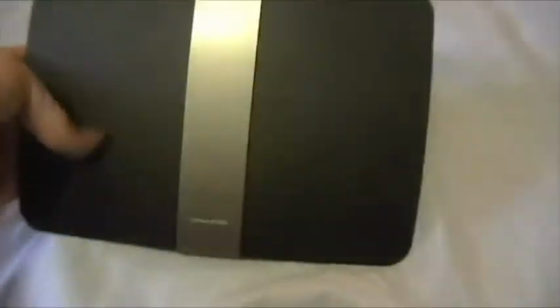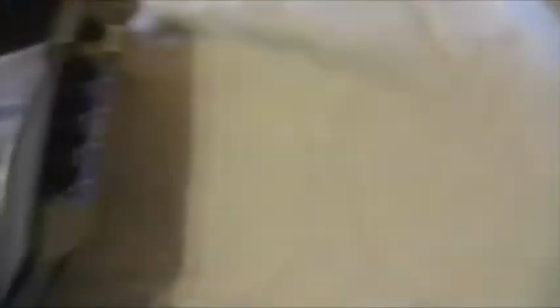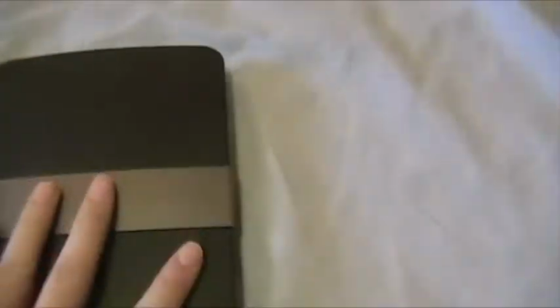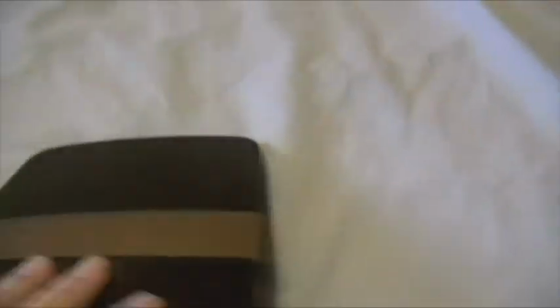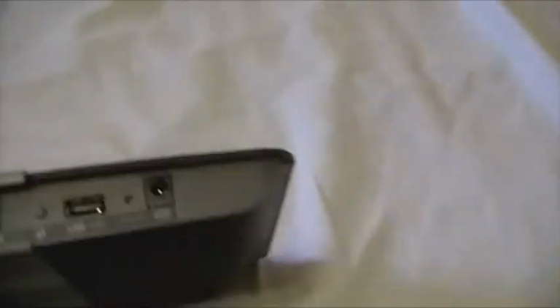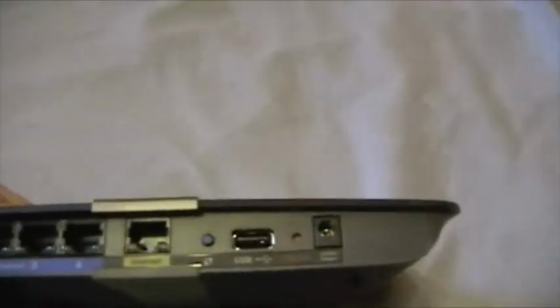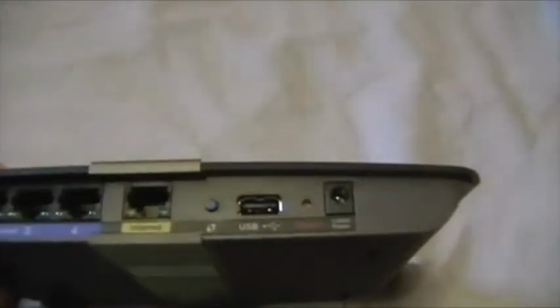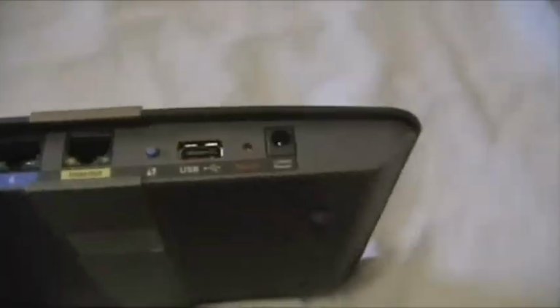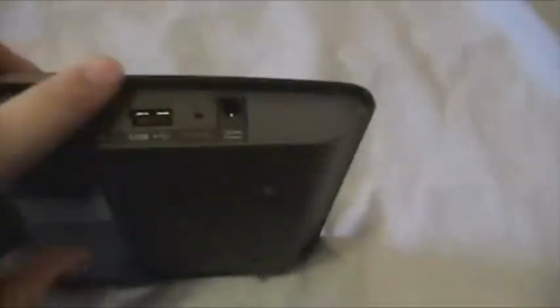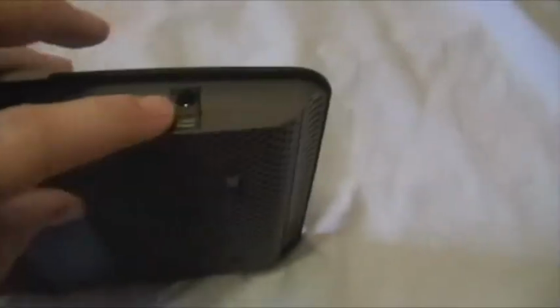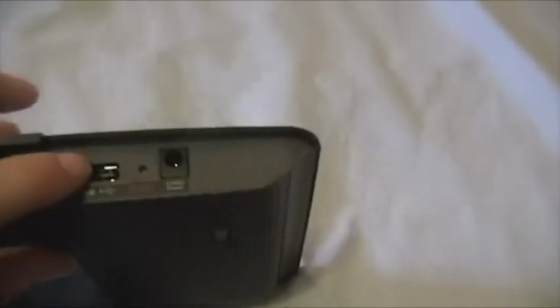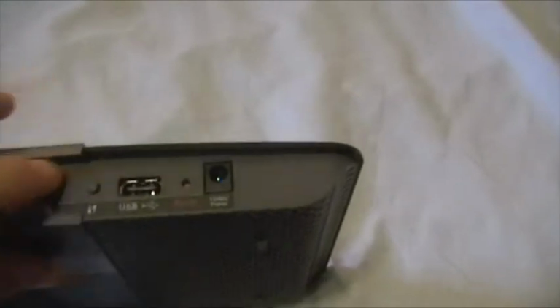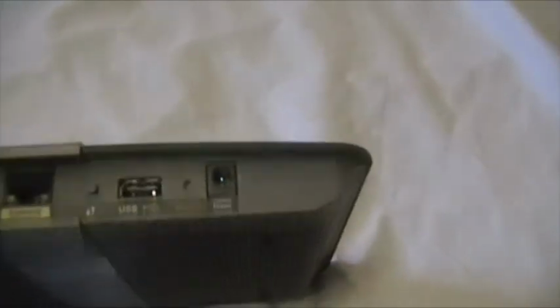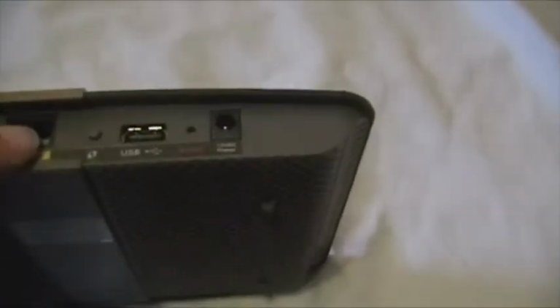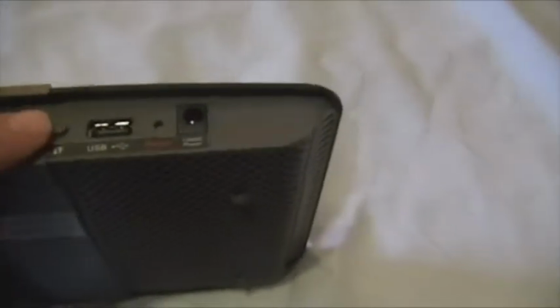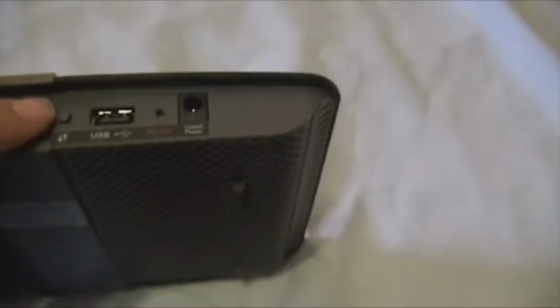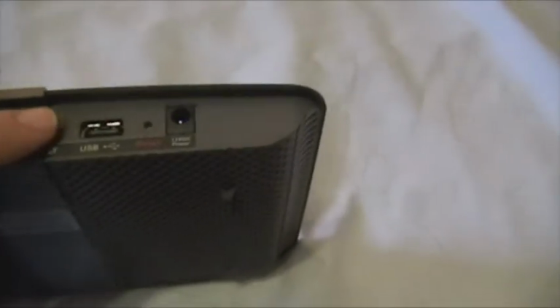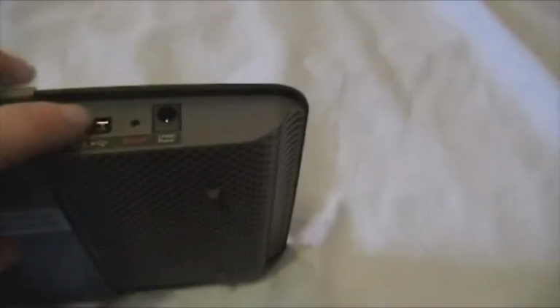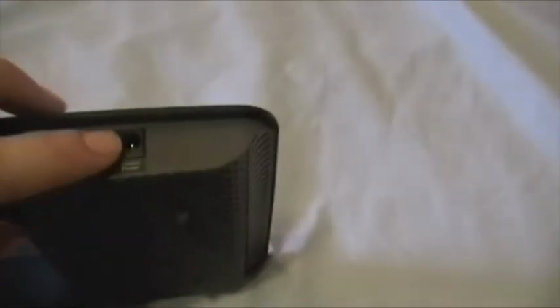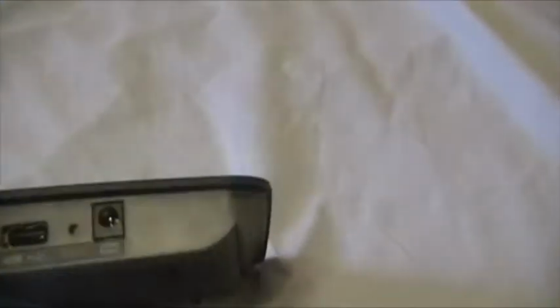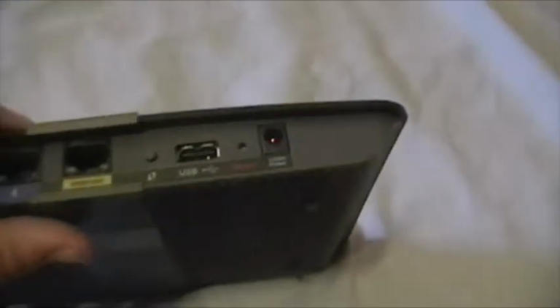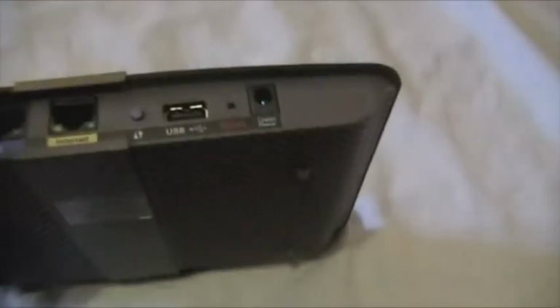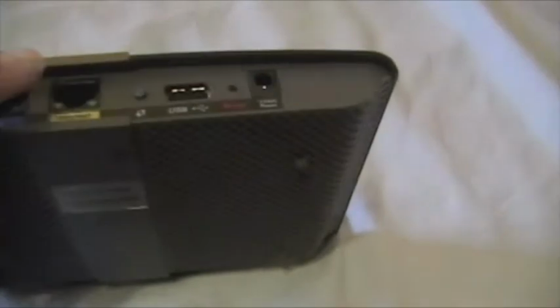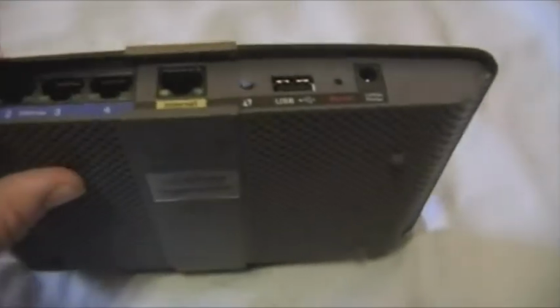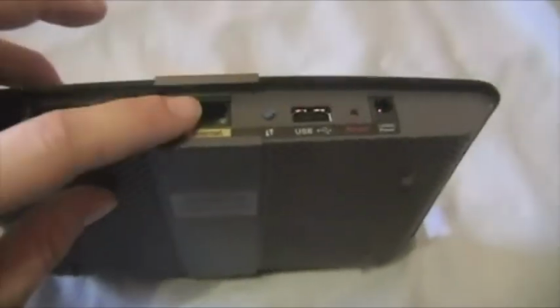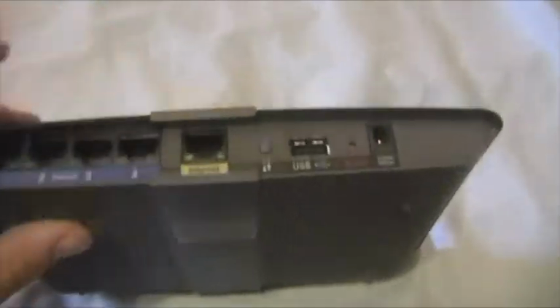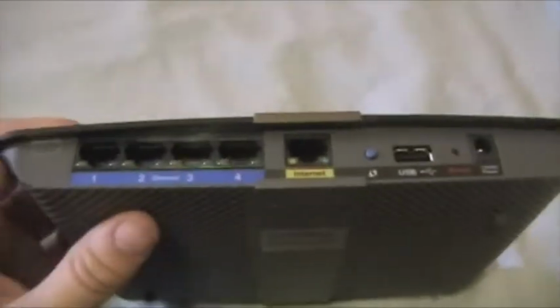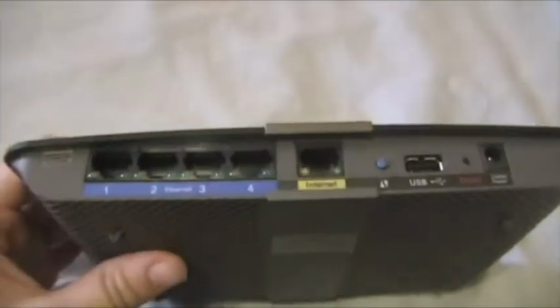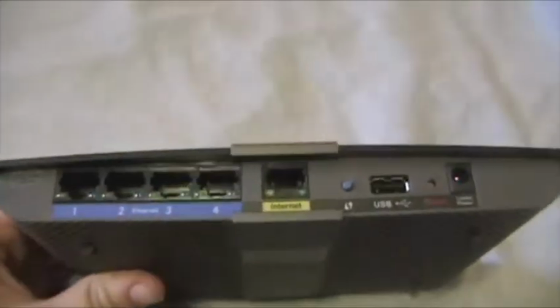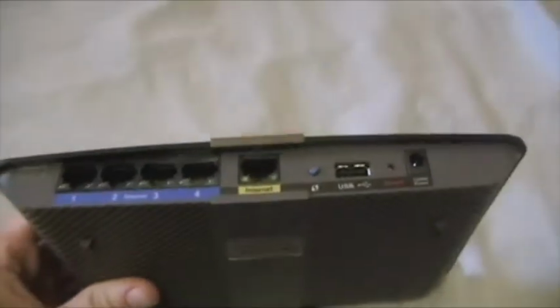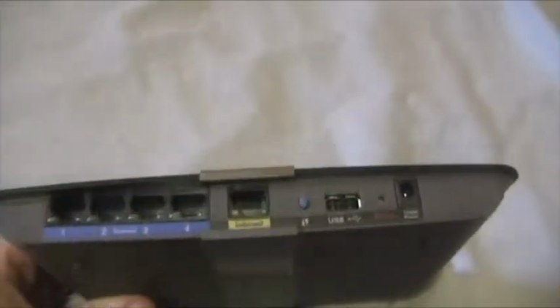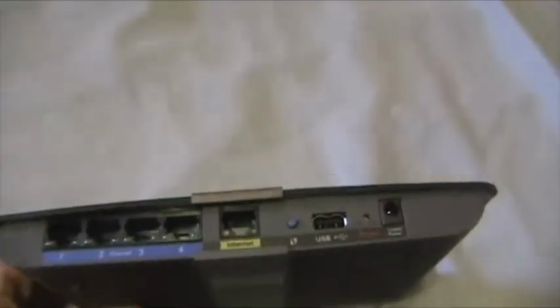If we zoom back out and look at the back, we have your power adapter, USB, and that's your sync button. That's your reset. Then you have your internet port and your four Ethernet gigabit ports.